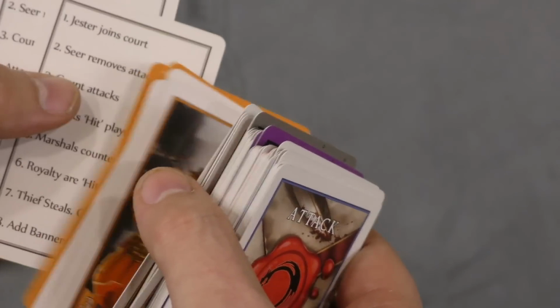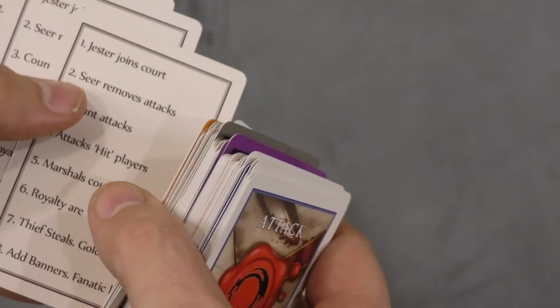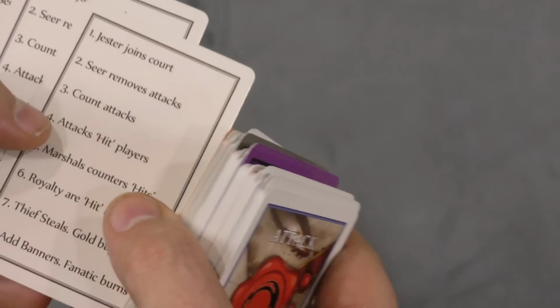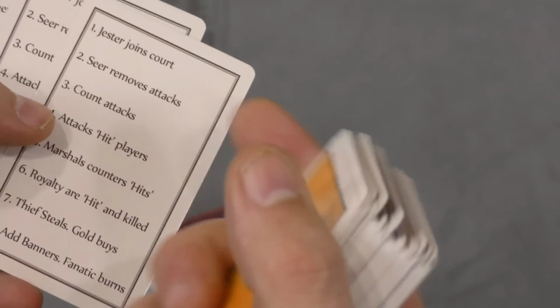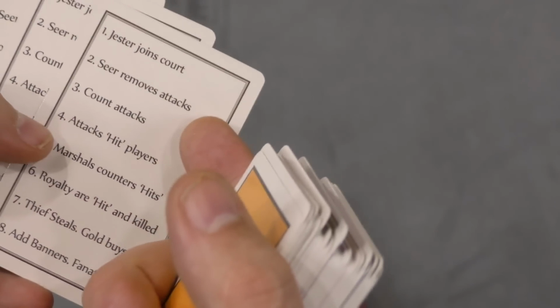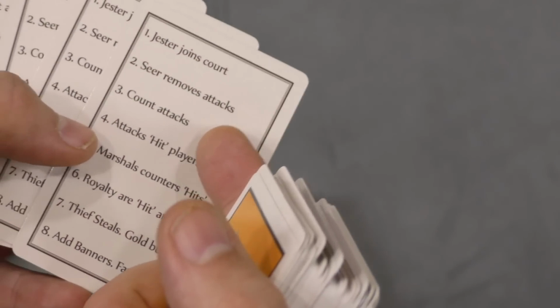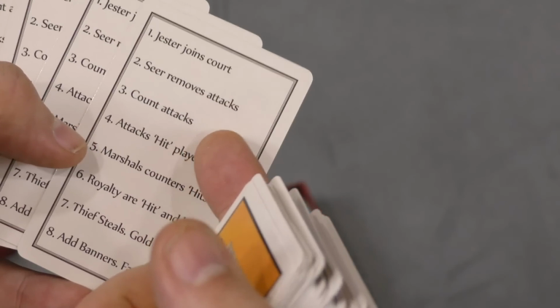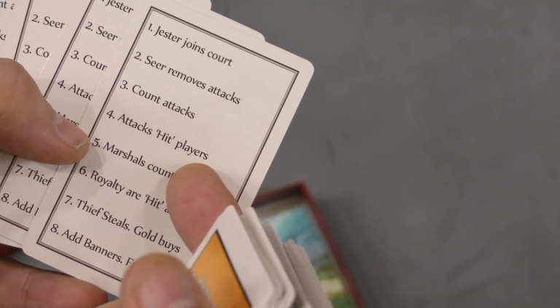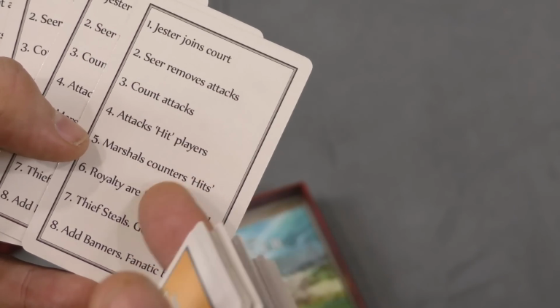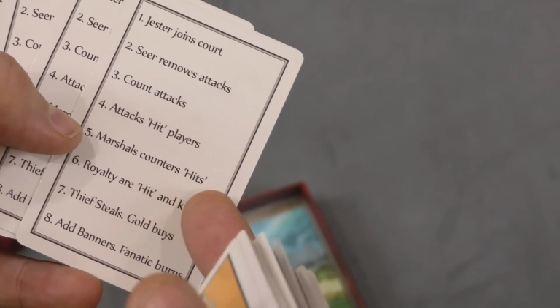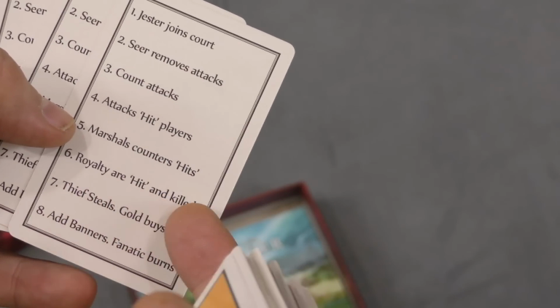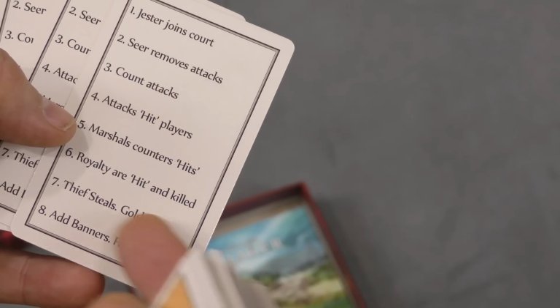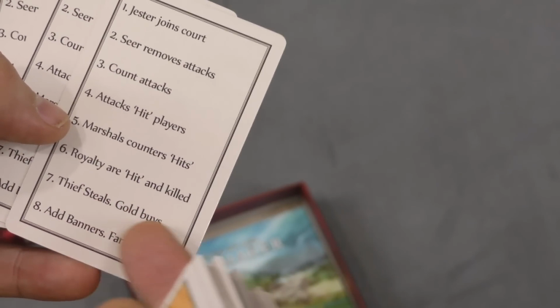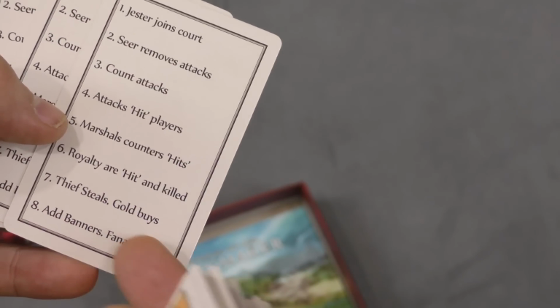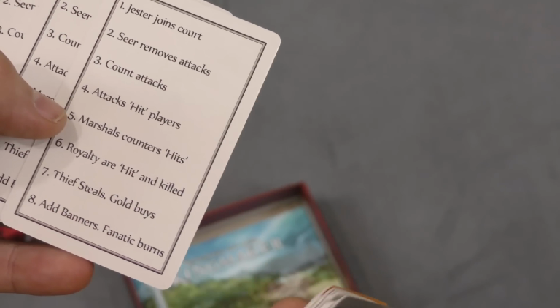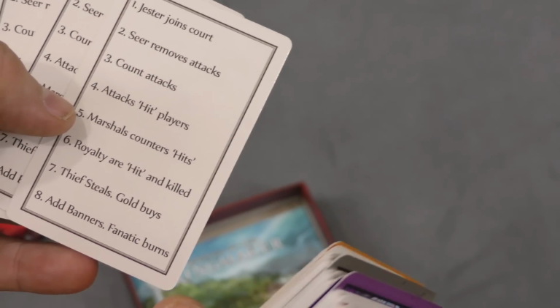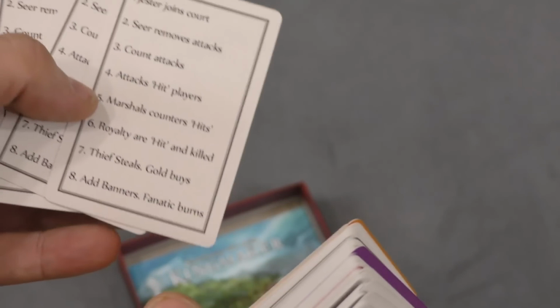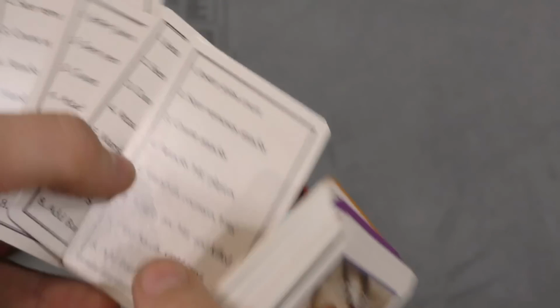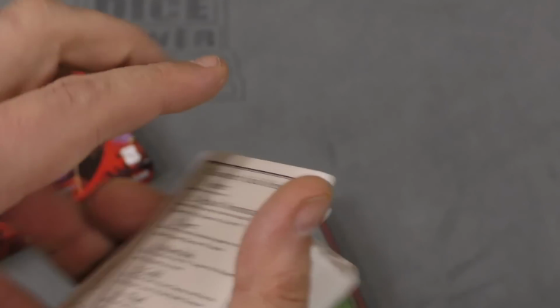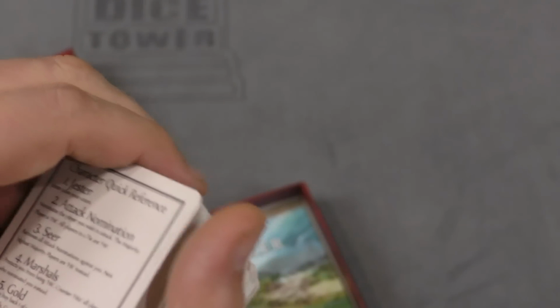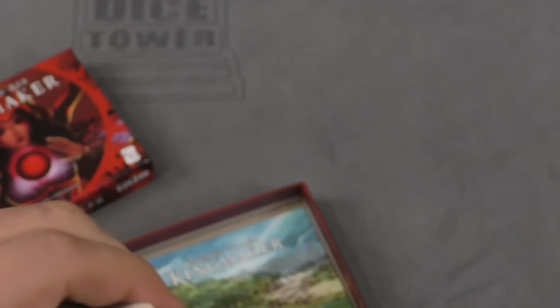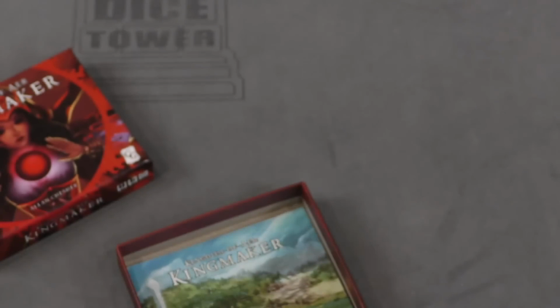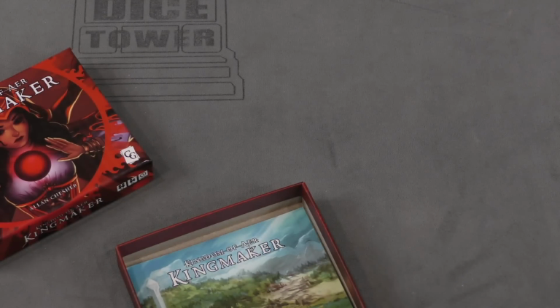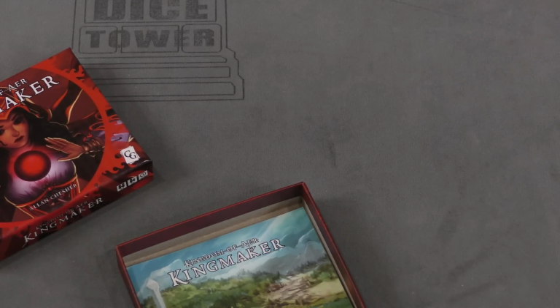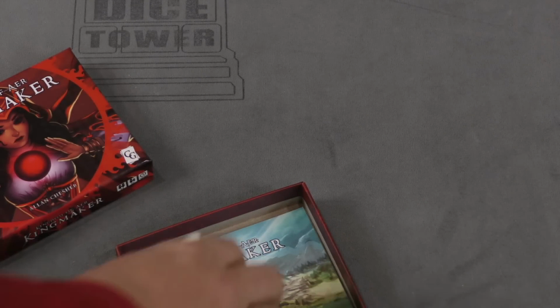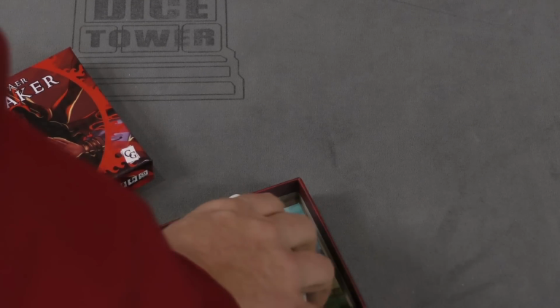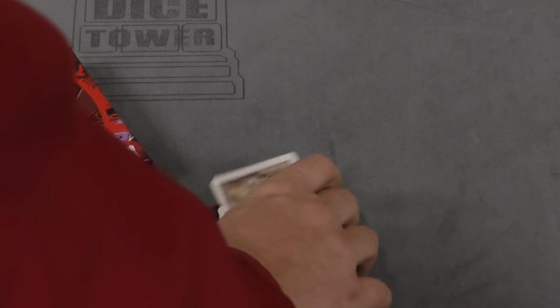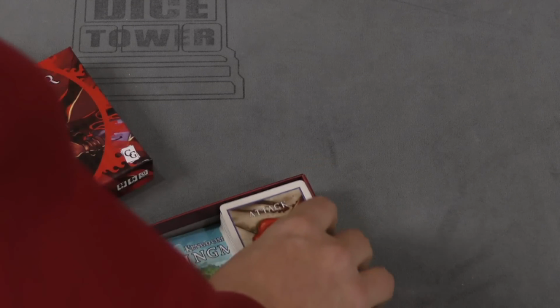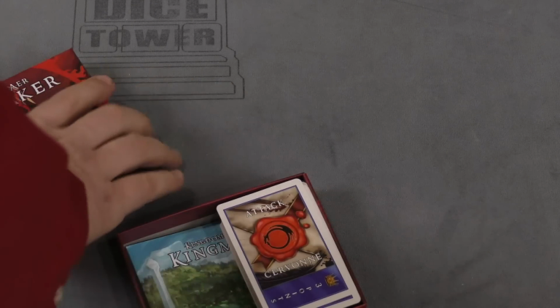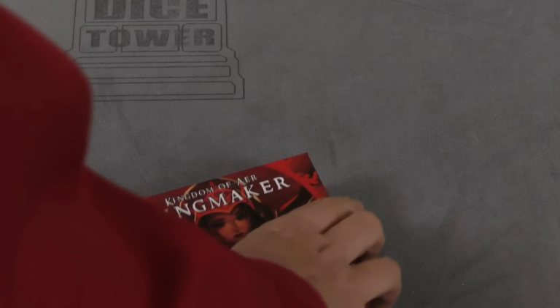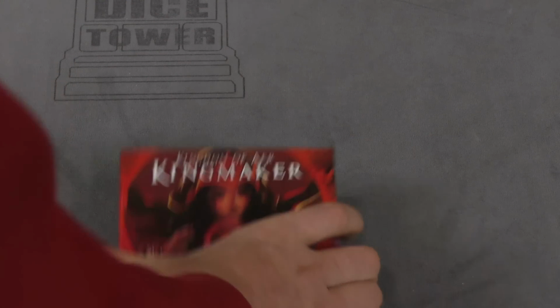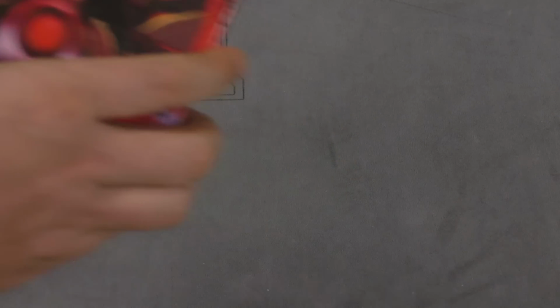Jester joins court, moves attack, count attacks, hits players, martial counters, hits royally, are hit and killed, thief steals gold, buys, add banners, fanatic burns. Sounds like a Coup-type game just off the top of my head. But there you go, that is Kingdom of Air: Kingmaker.